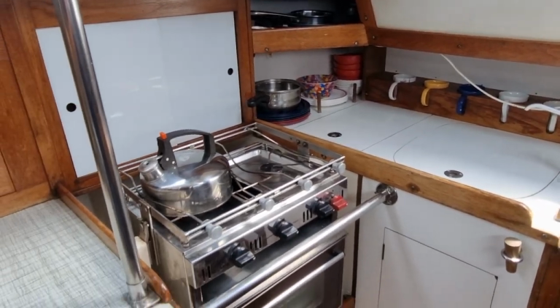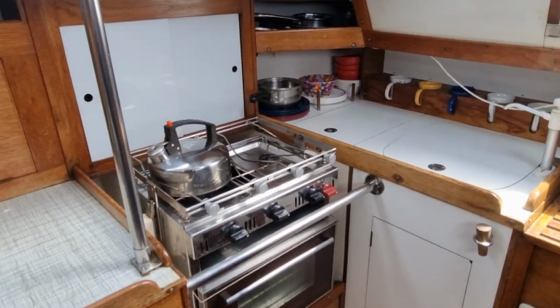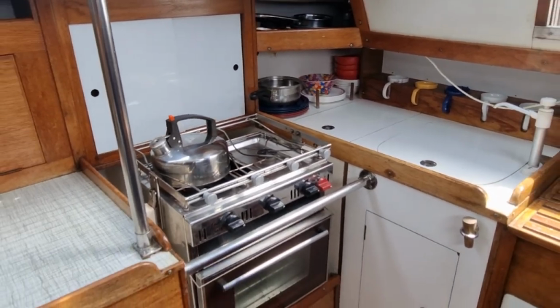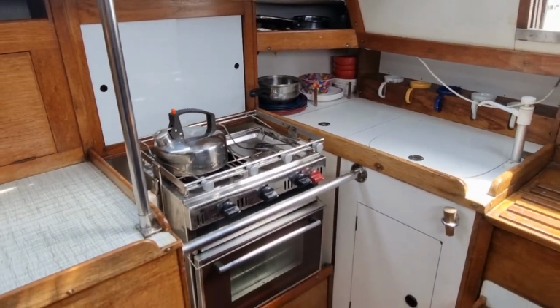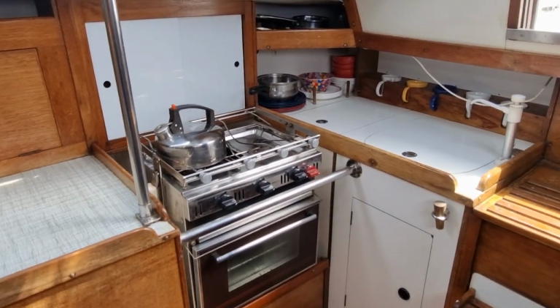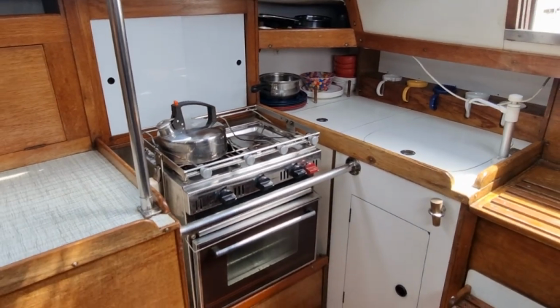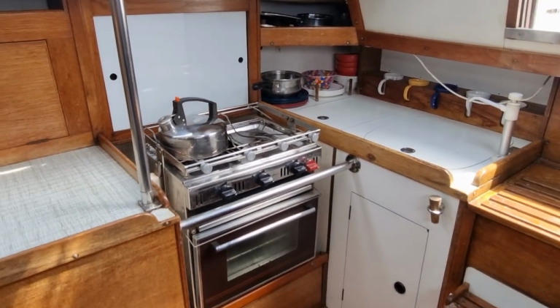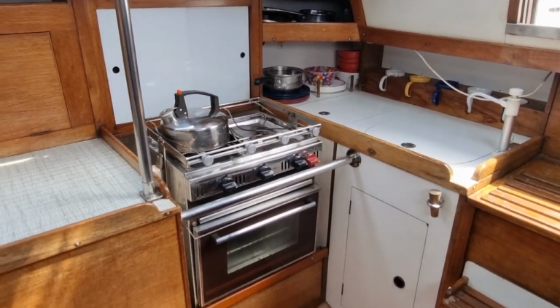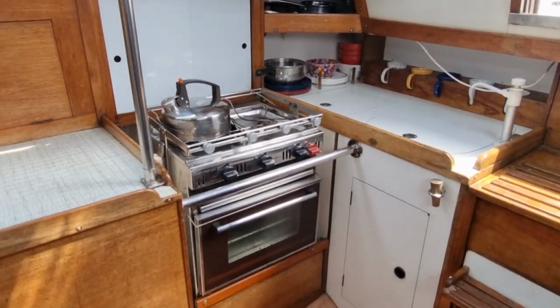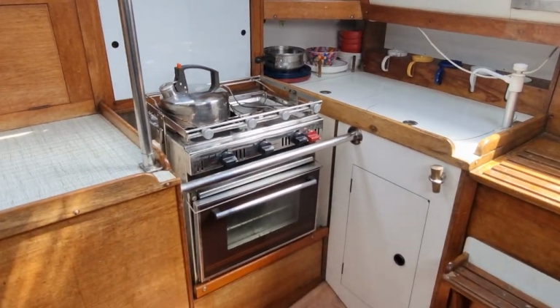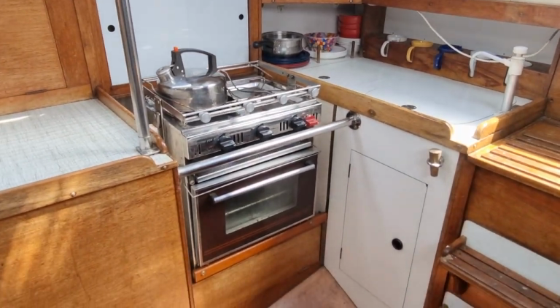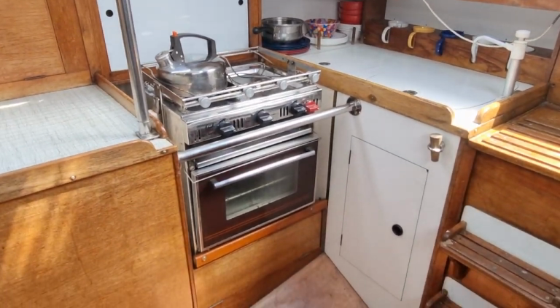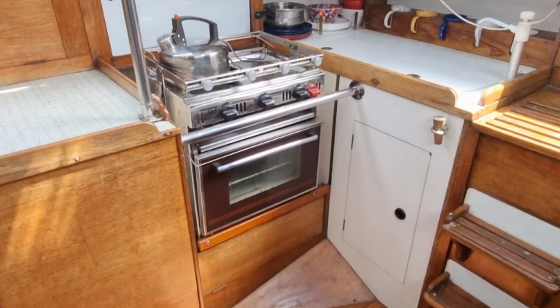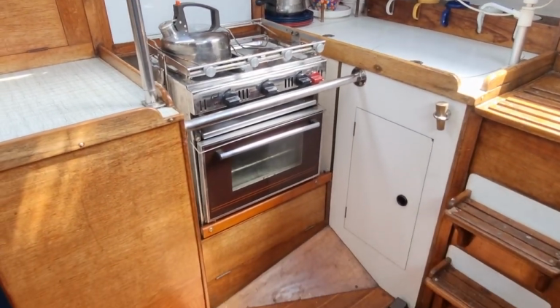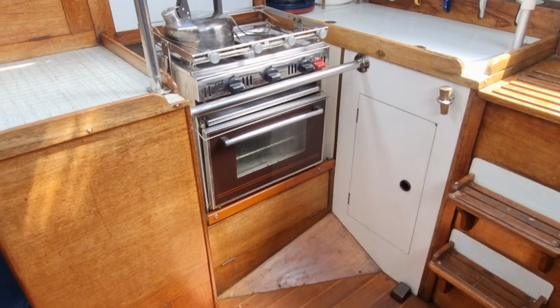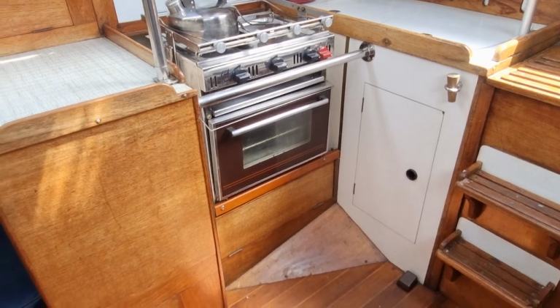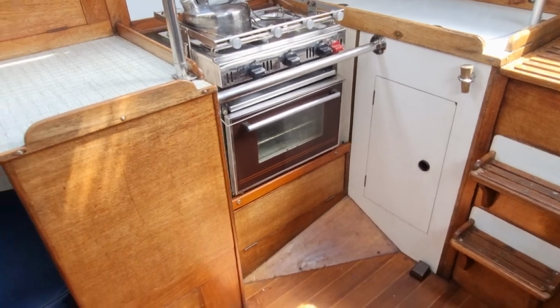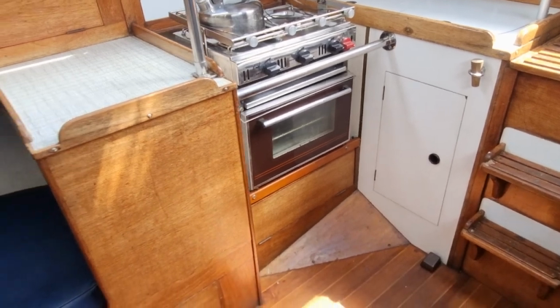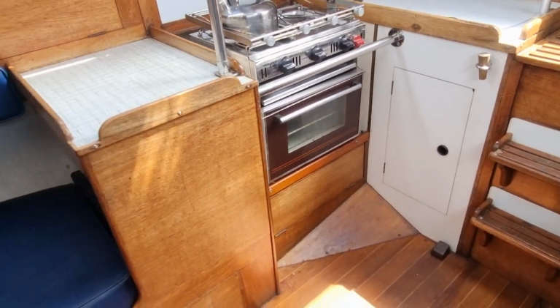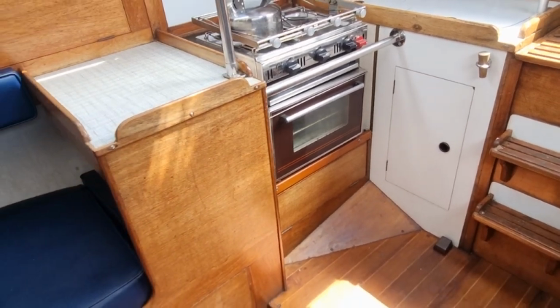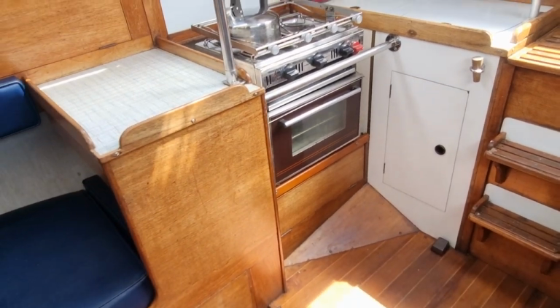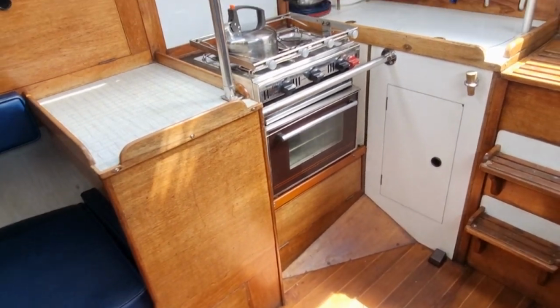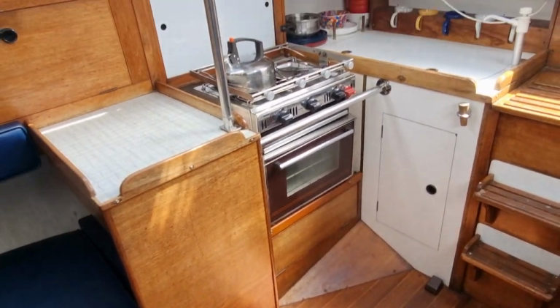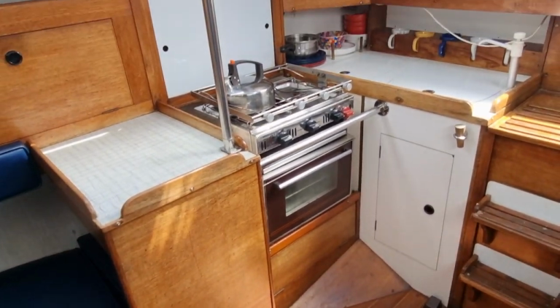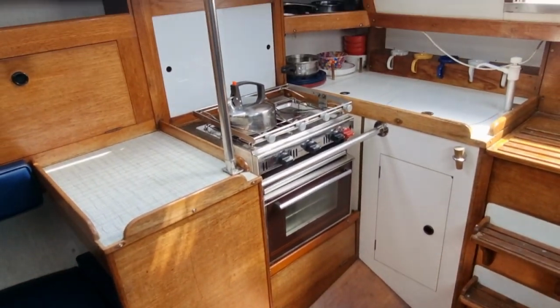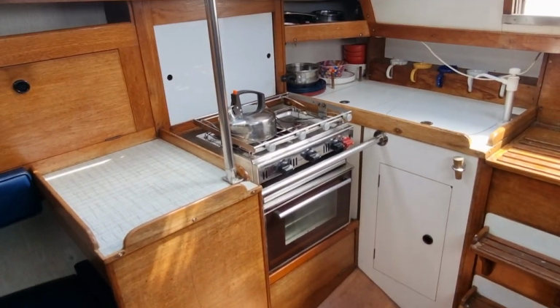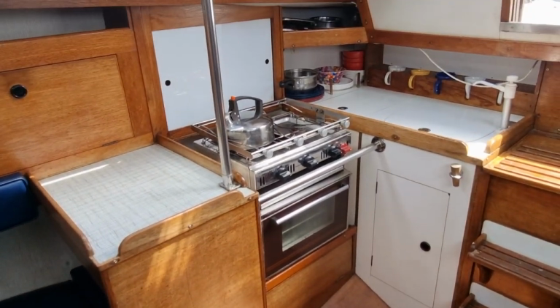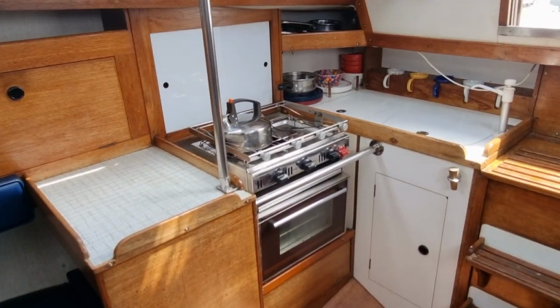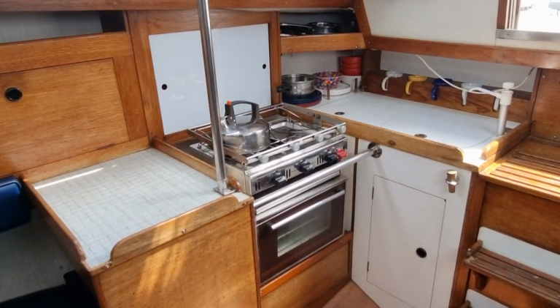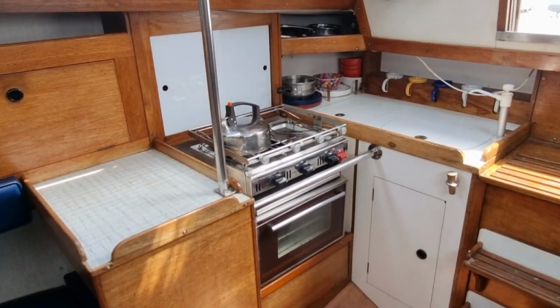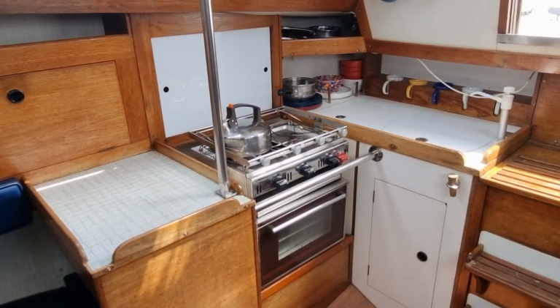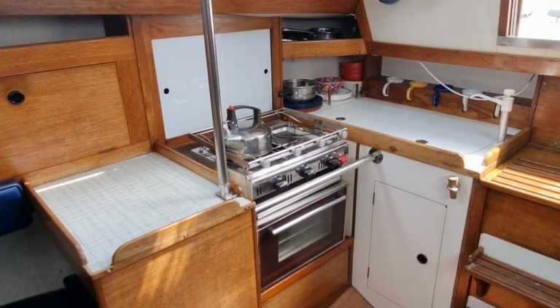The companionway is just there, and there's the galley. Again a really nice sized galley with lots of workspace.